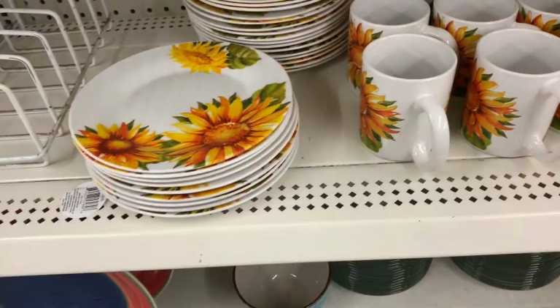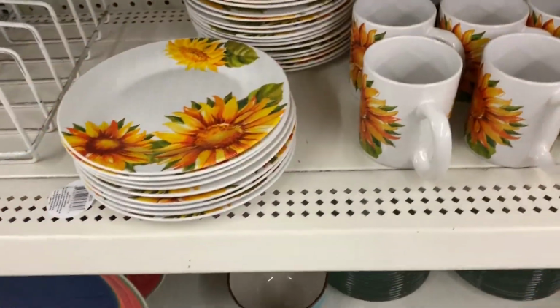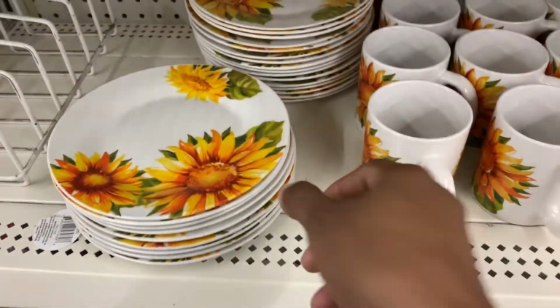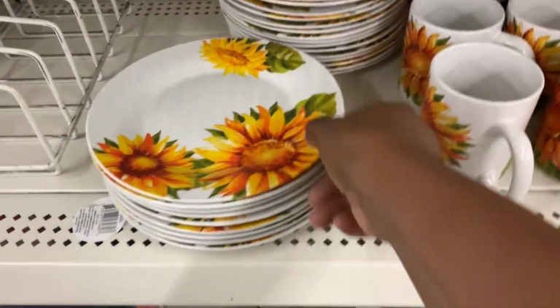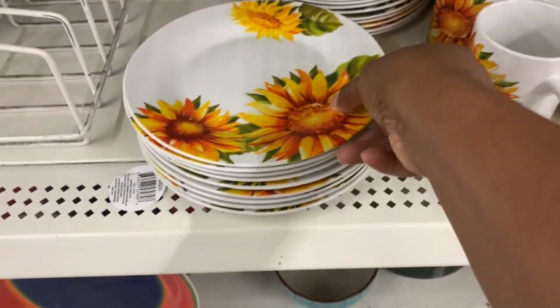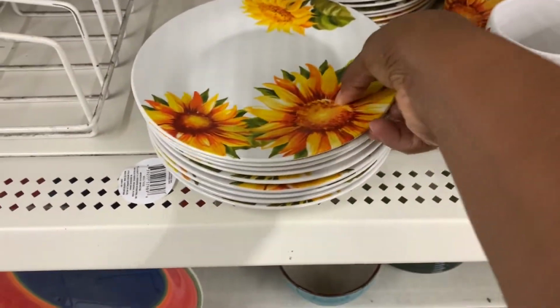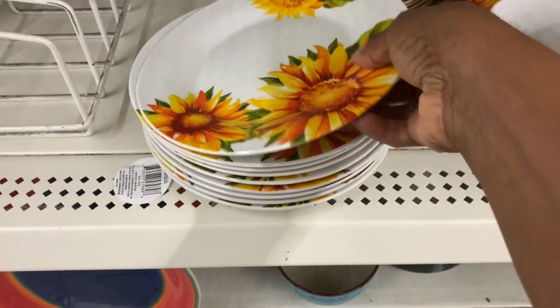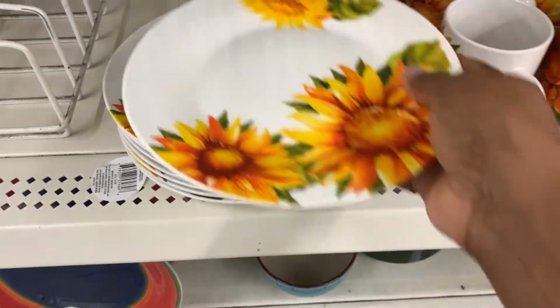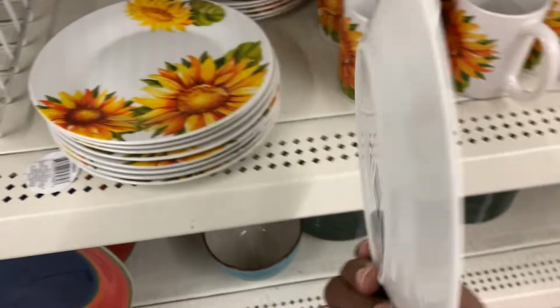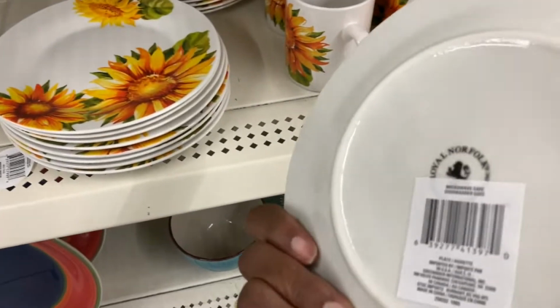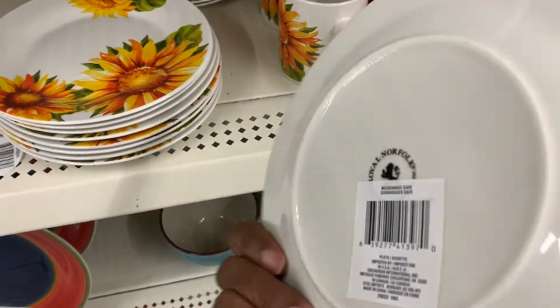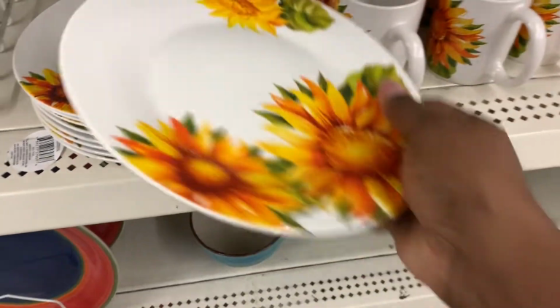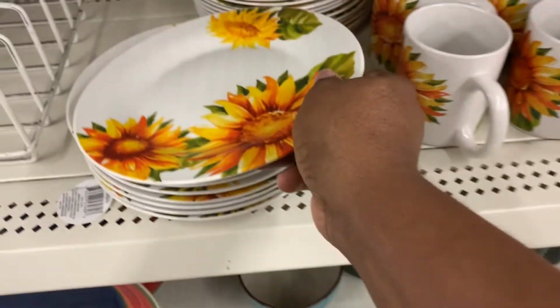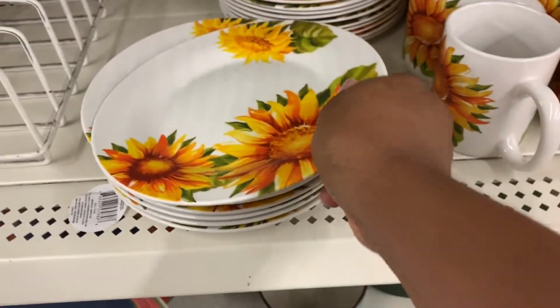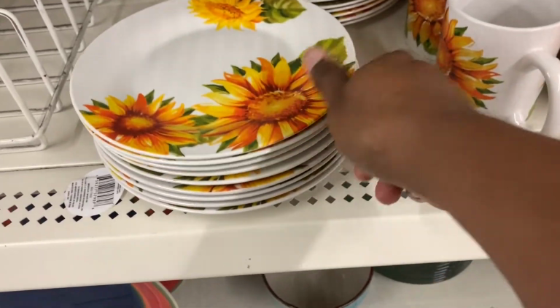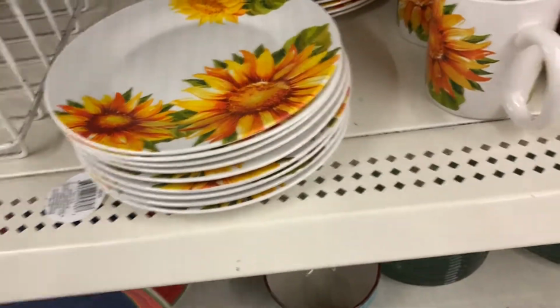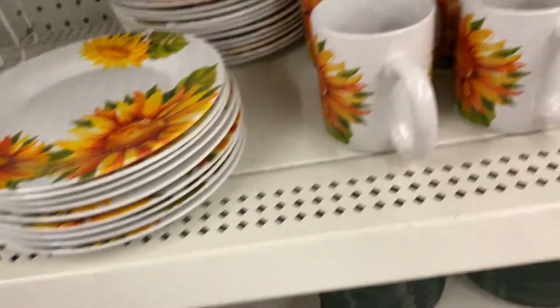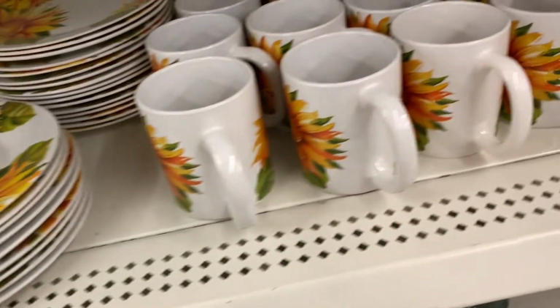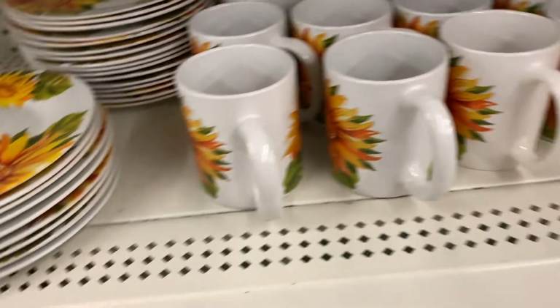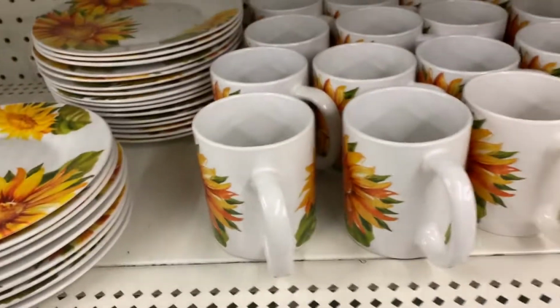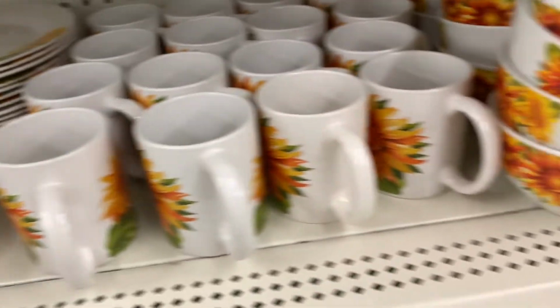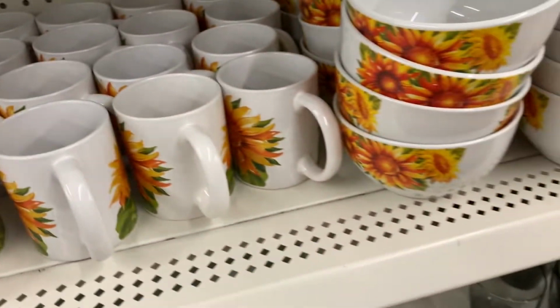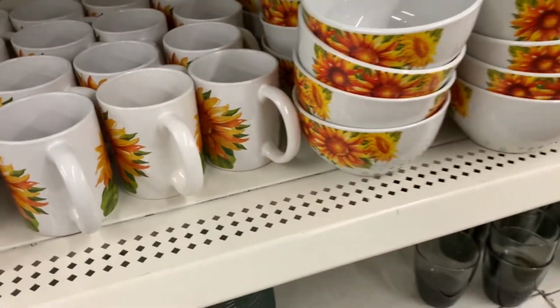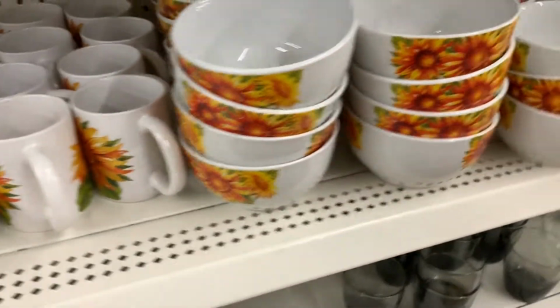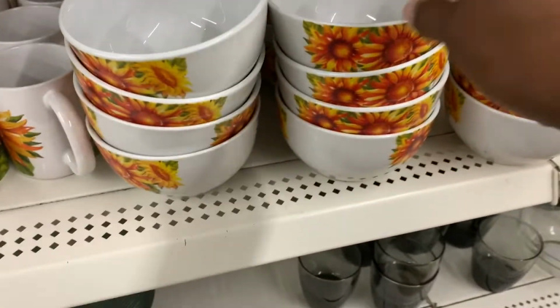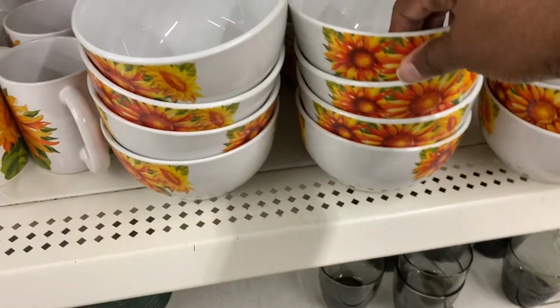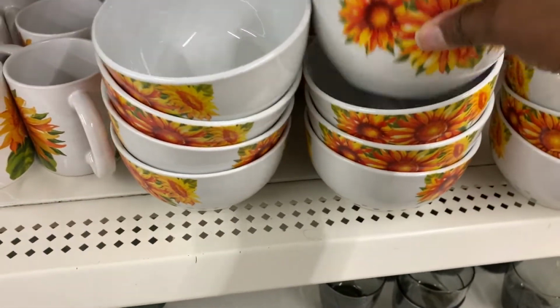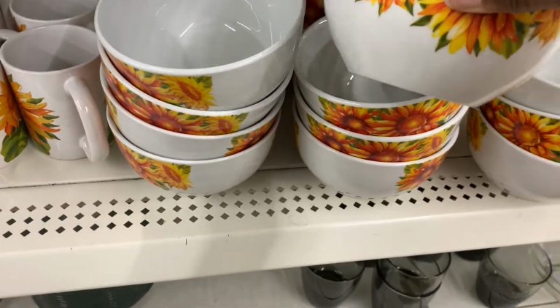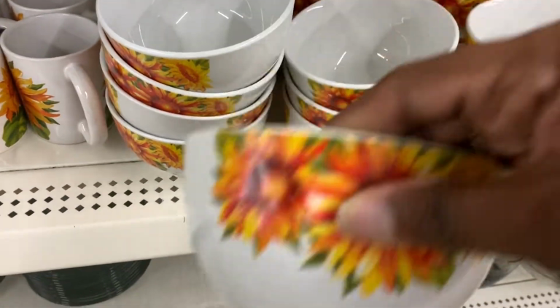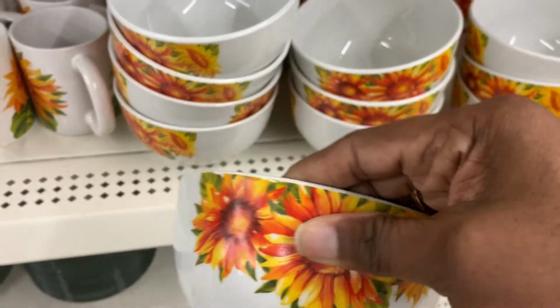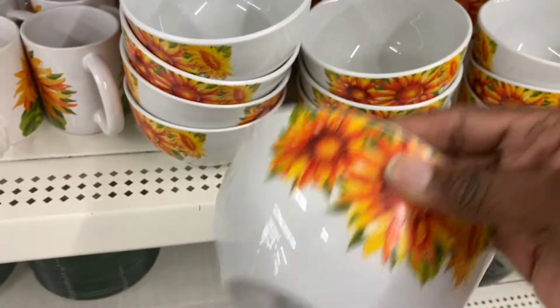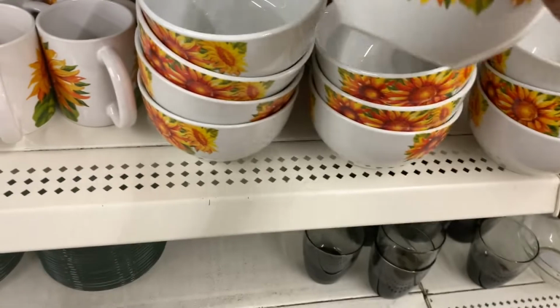If you're hosting Thanksgiving this year, I think these plate sets would be beautiful. Look at that — is that not gorgeous? That would be a nice set — very decorative and colorful for Thanksgiving.